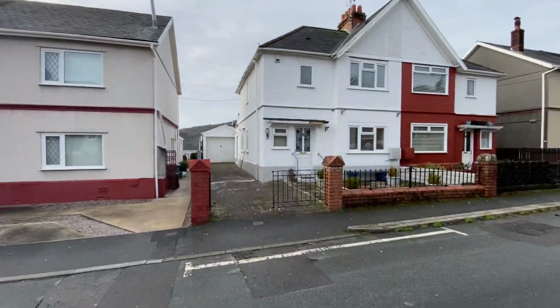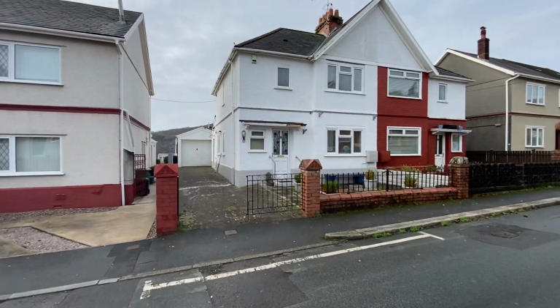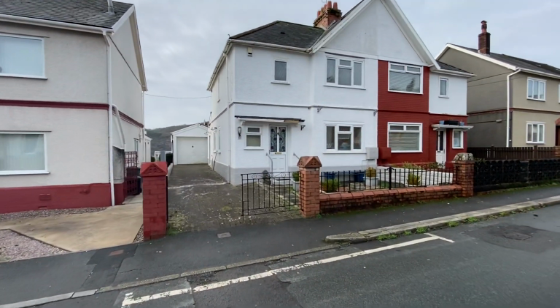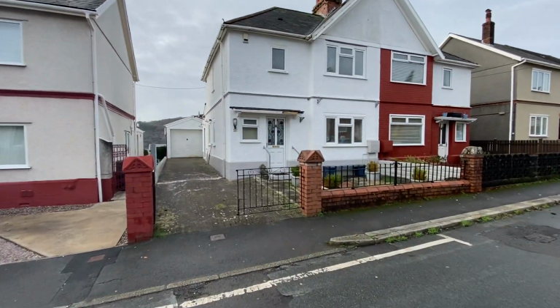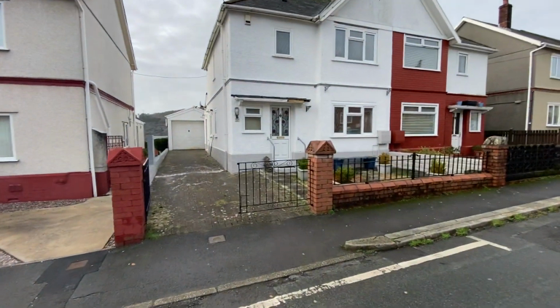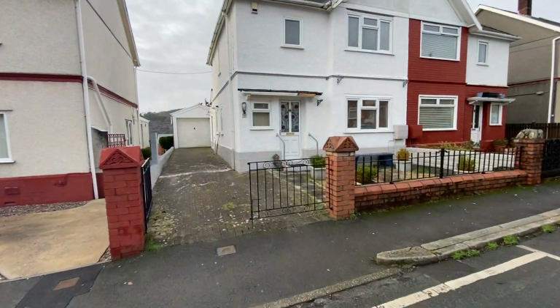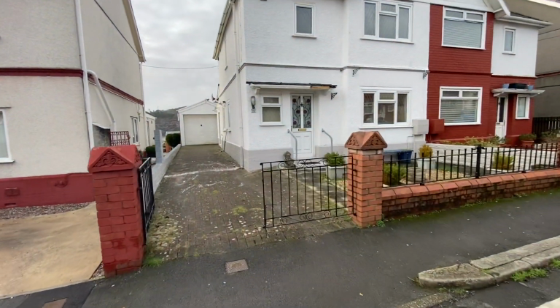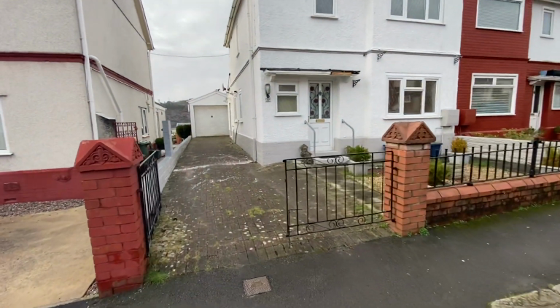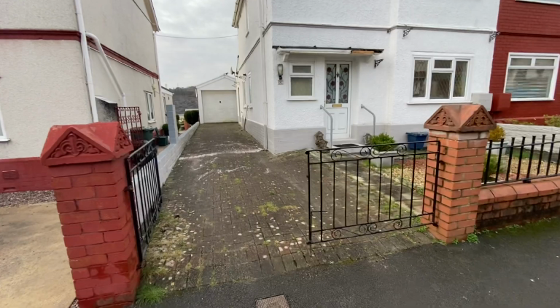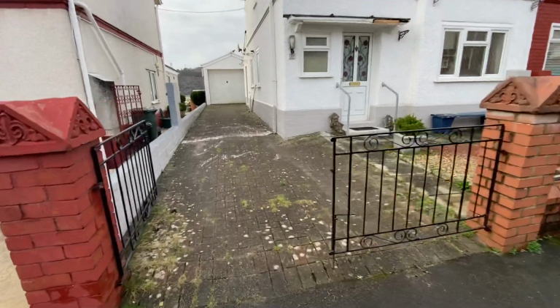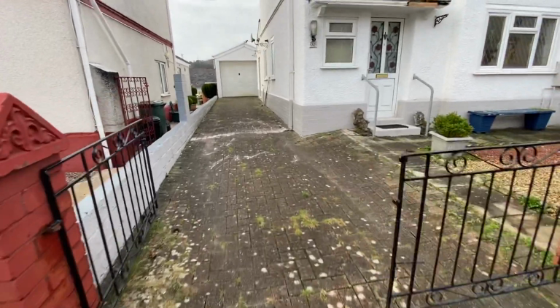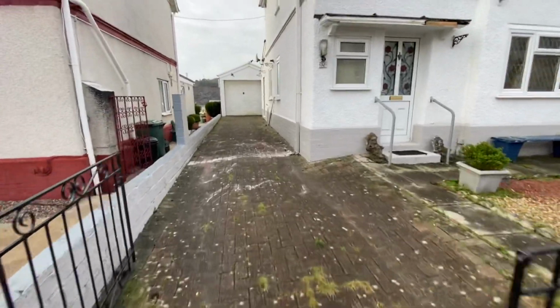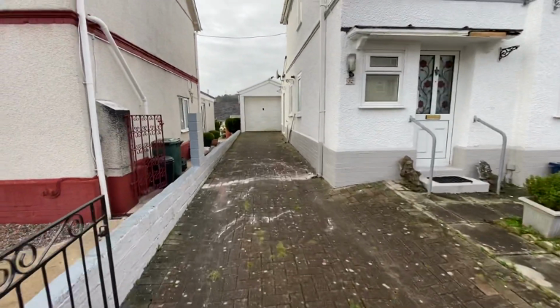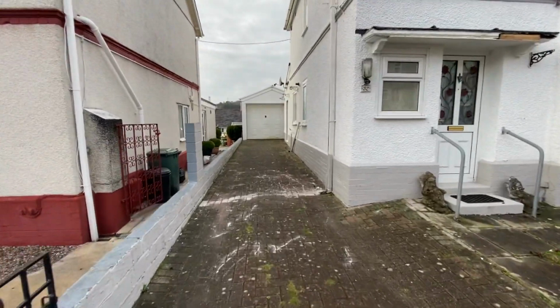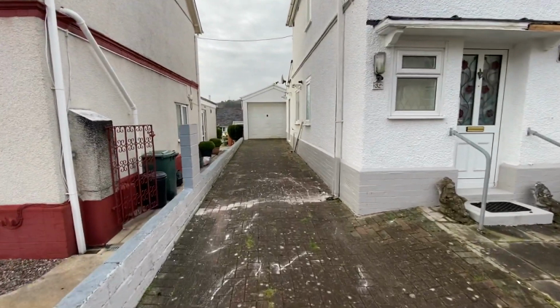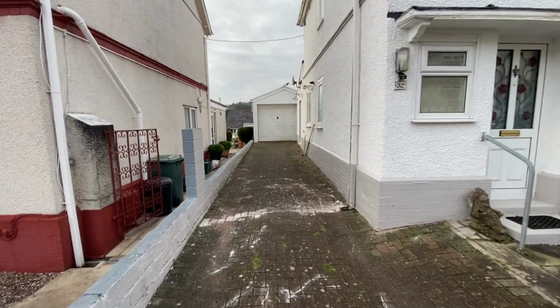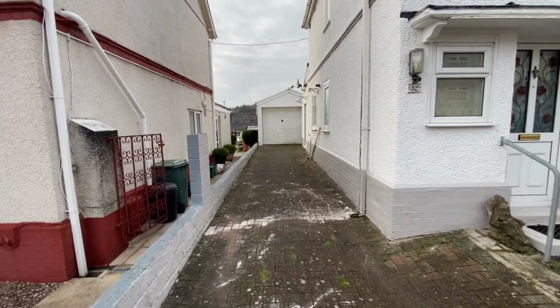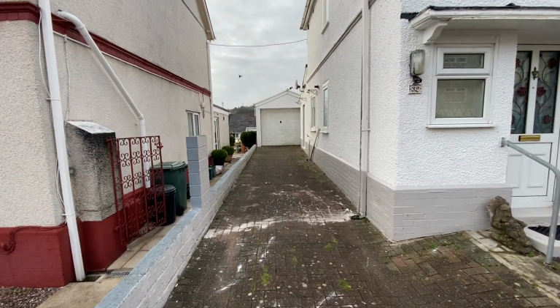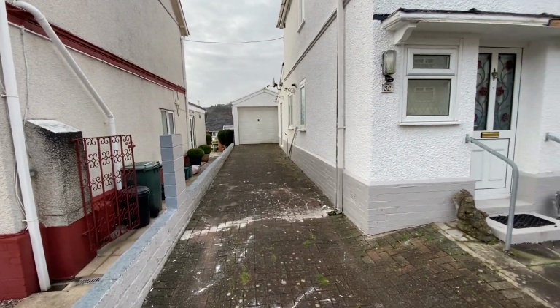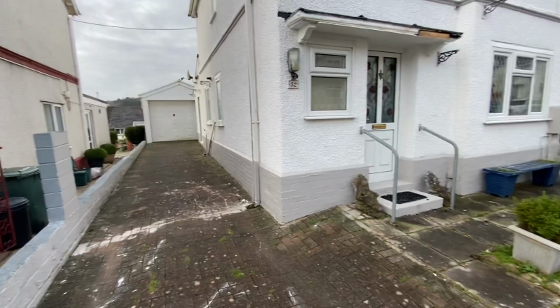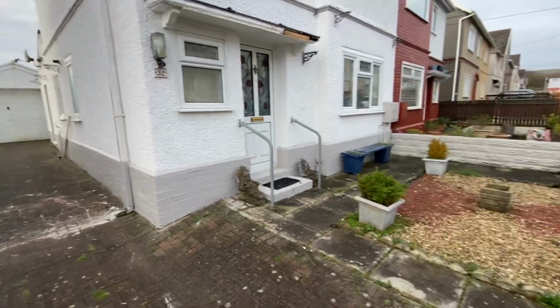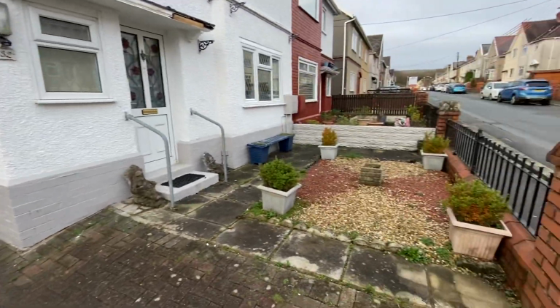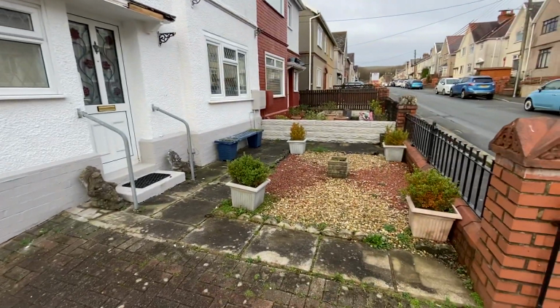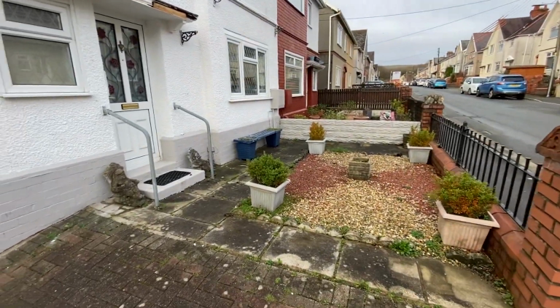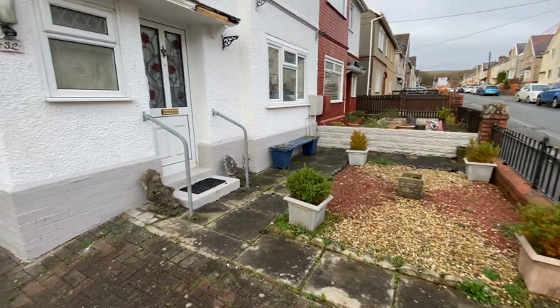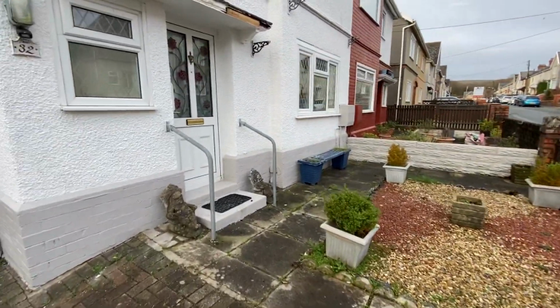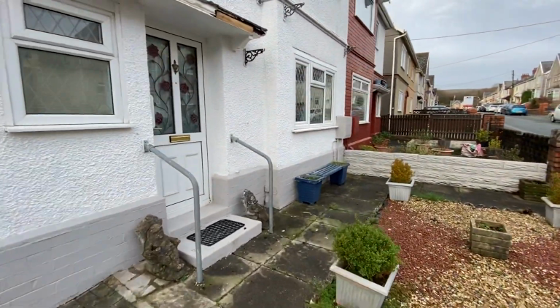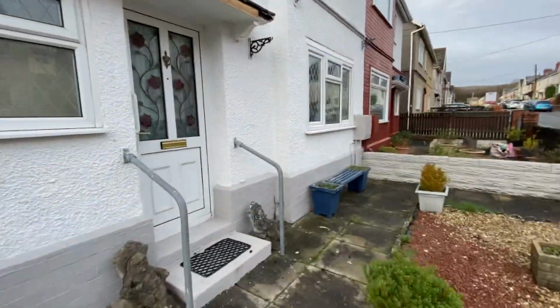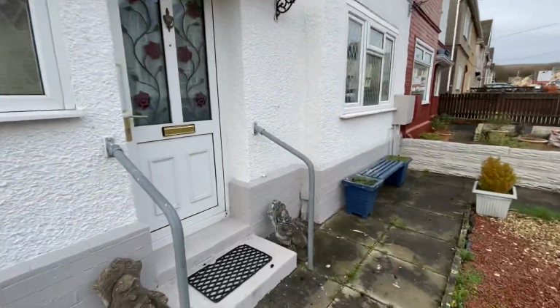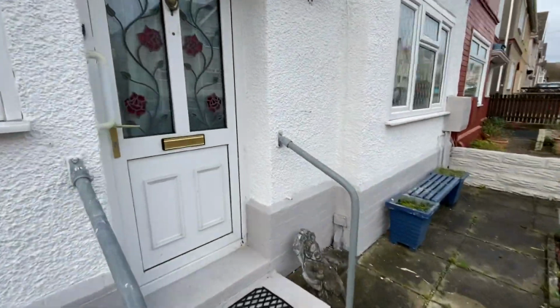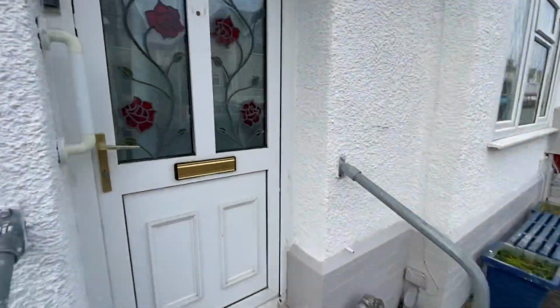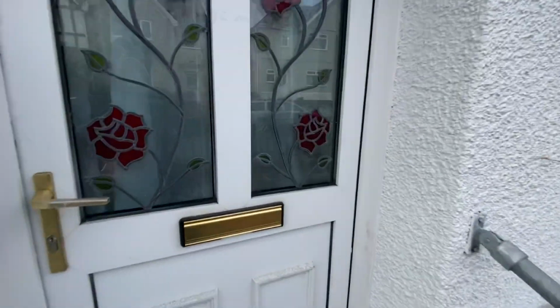Before we enter the property I'll just show you the outside. We've got a brick paved driveway here which extends to a single garage at the rear, and a low maintenance front garden. So let's take you in now and show you the accommodation.